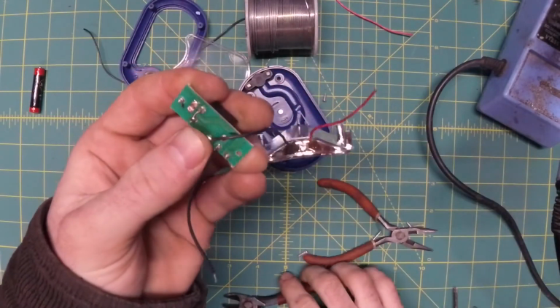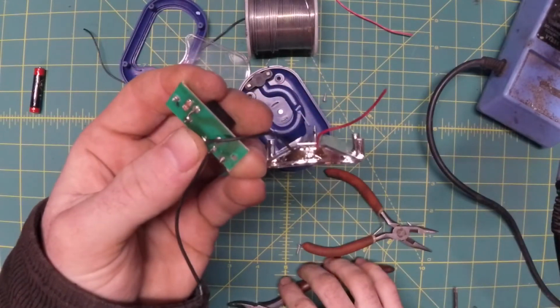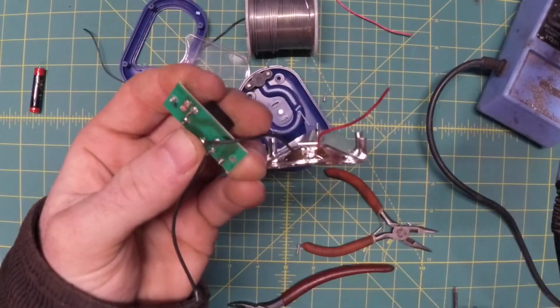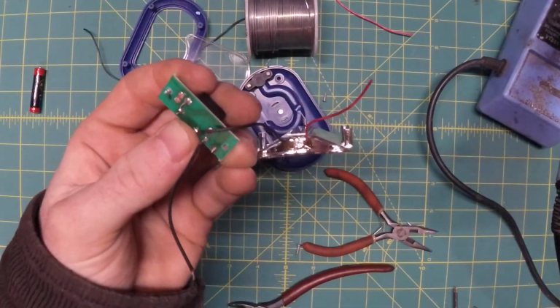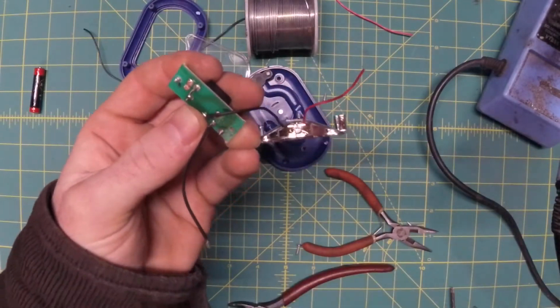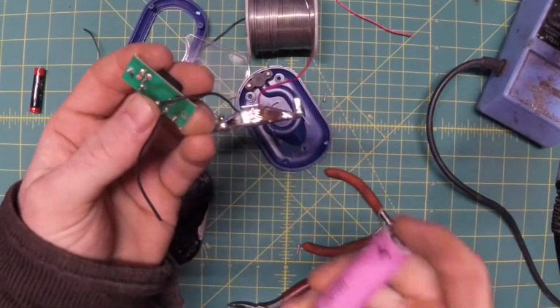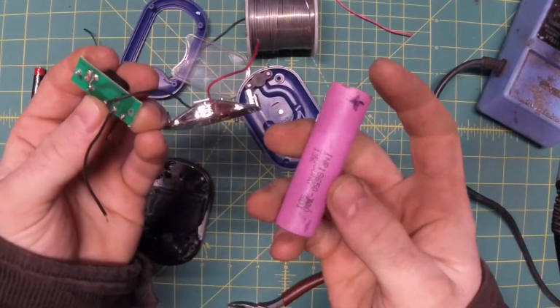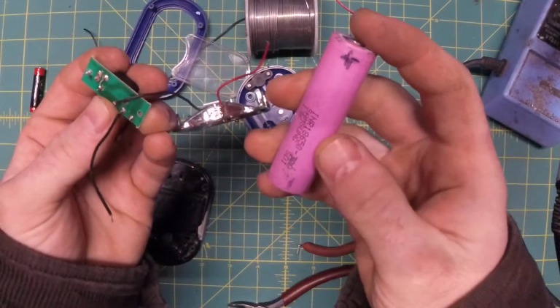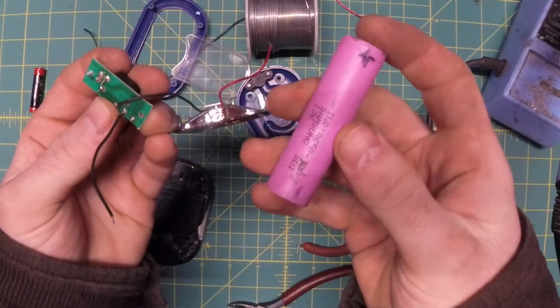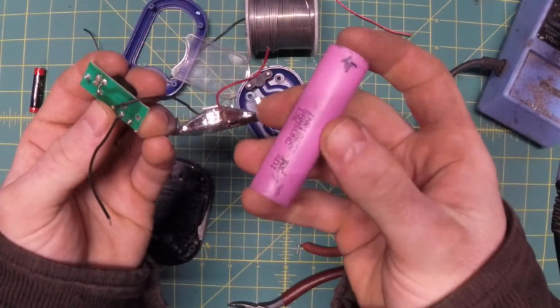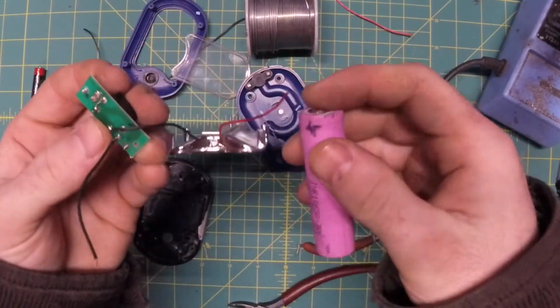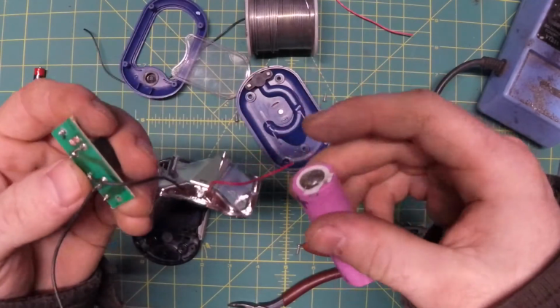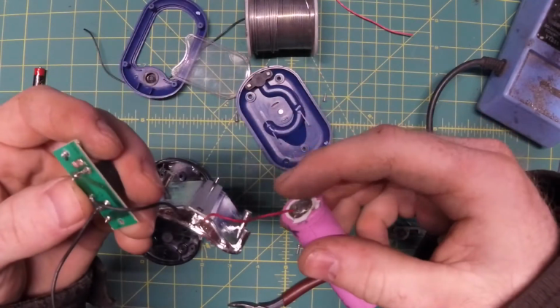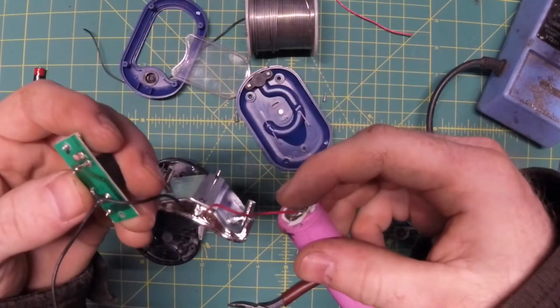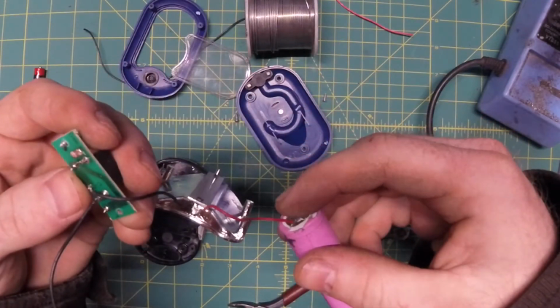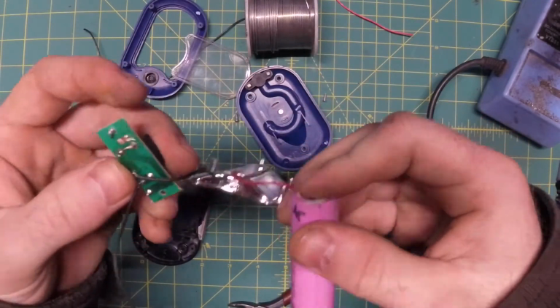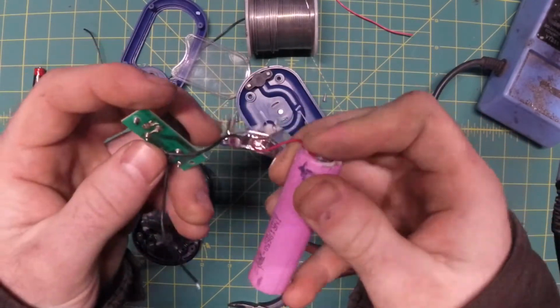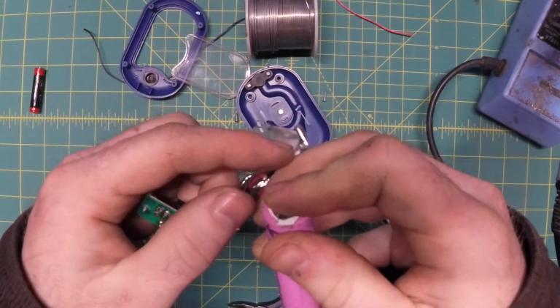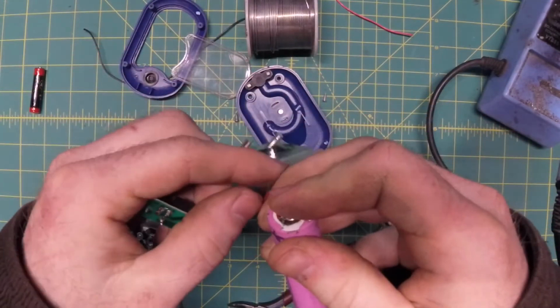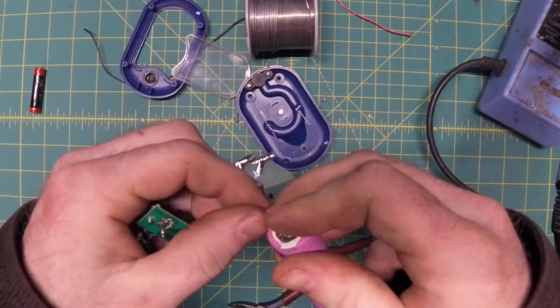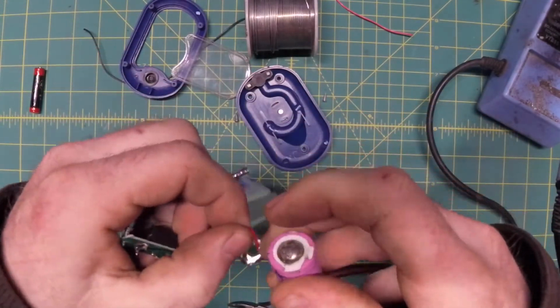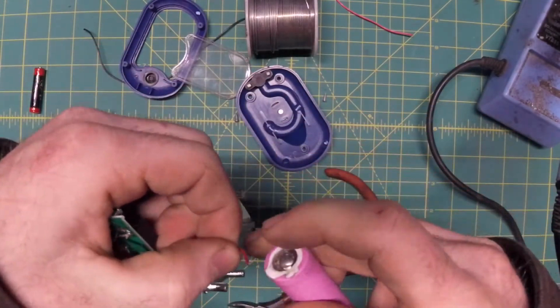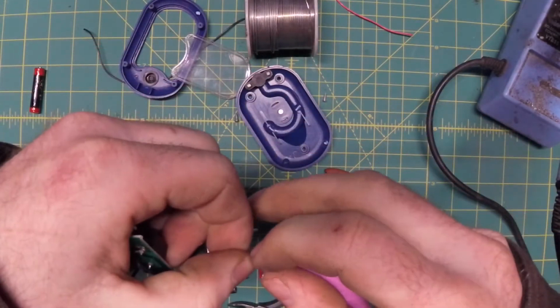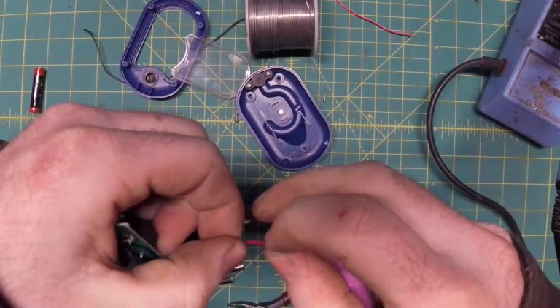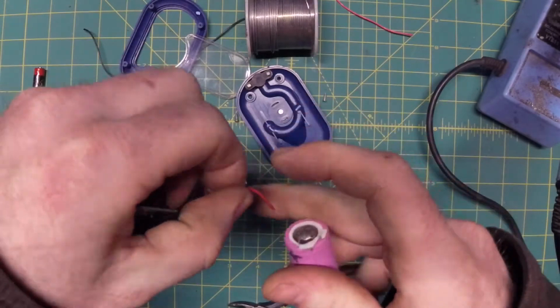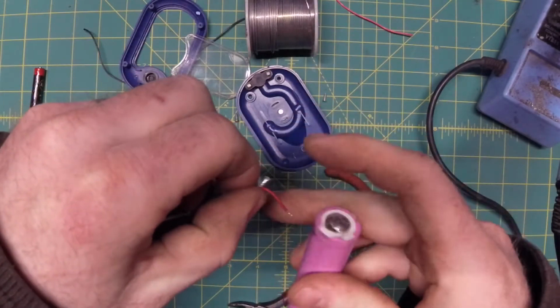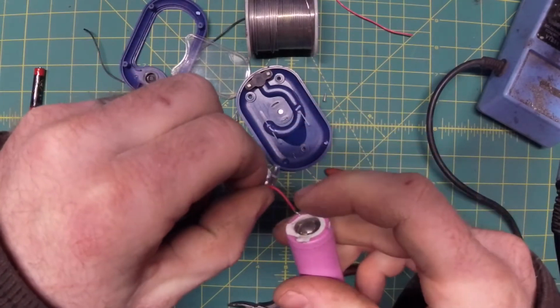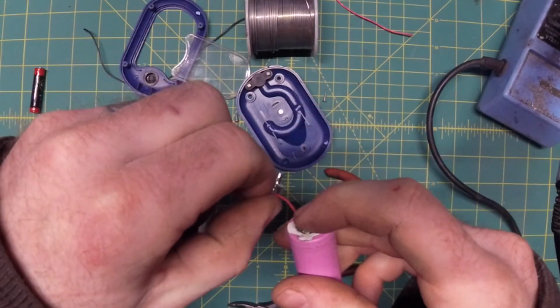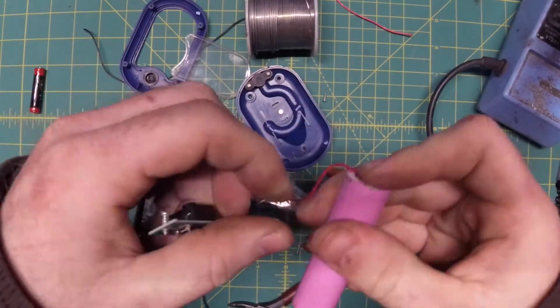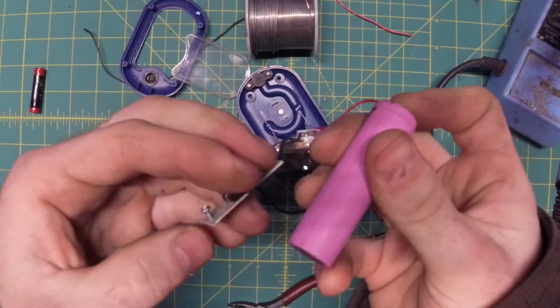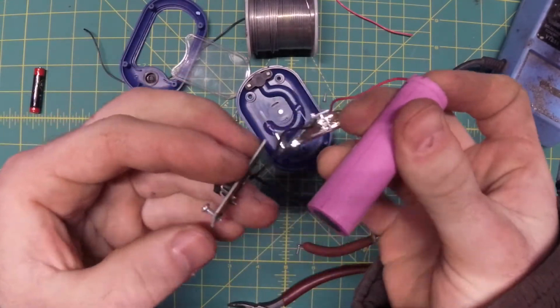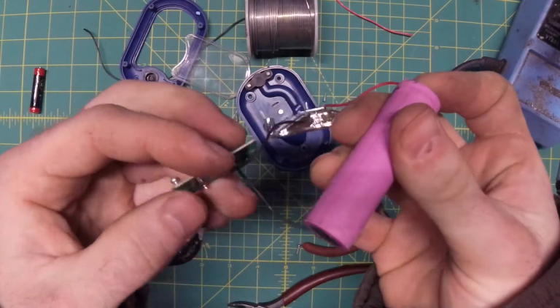Go ahead and snip the extra wire off of our little homemade jumper. And just as a proof of concept, I have the ubiquitous 18650 battery — I have one of these lying around. So if we put positive and negative up to the battery...